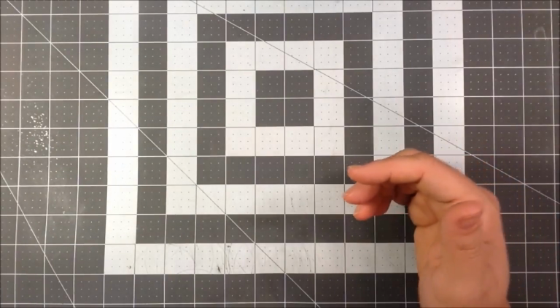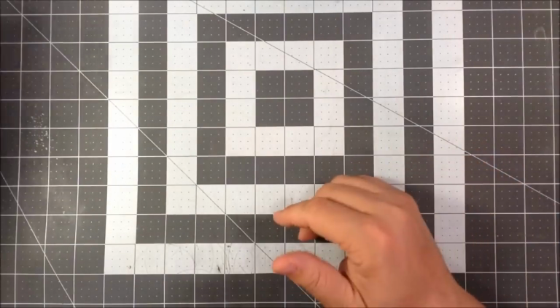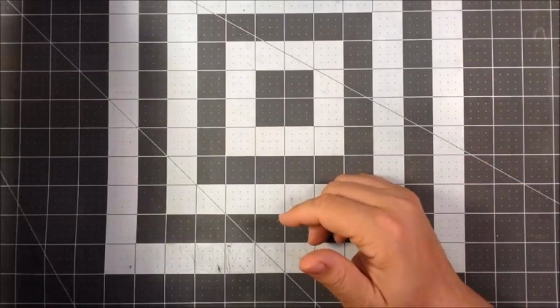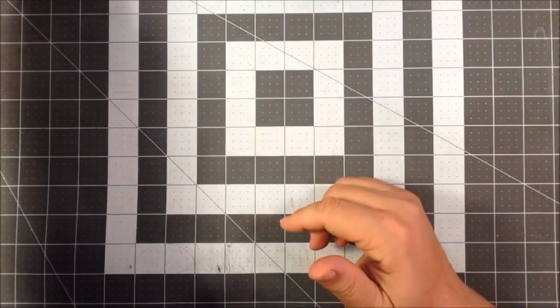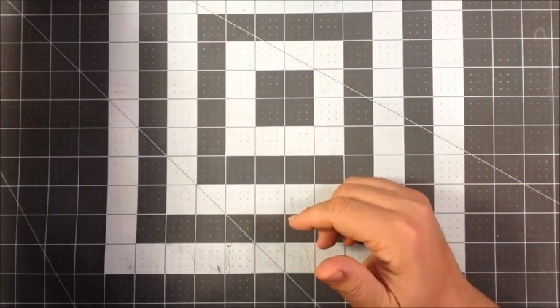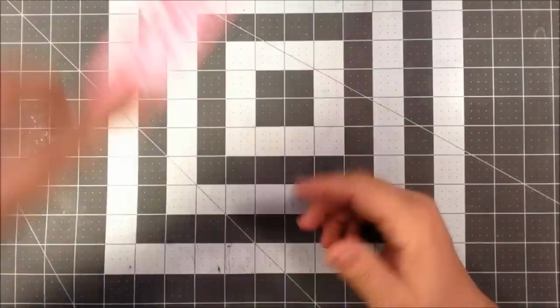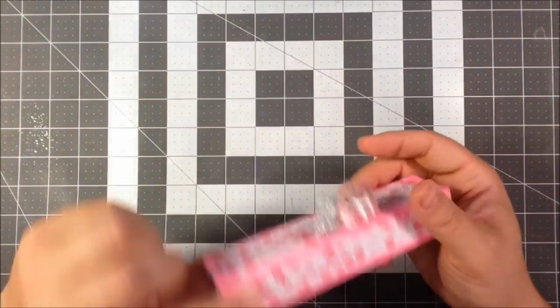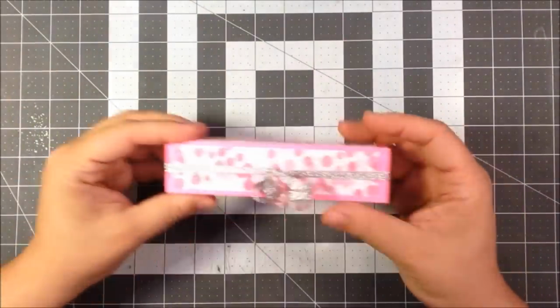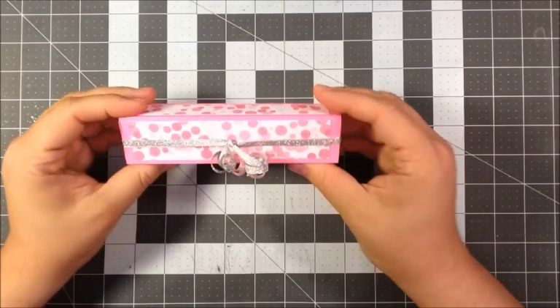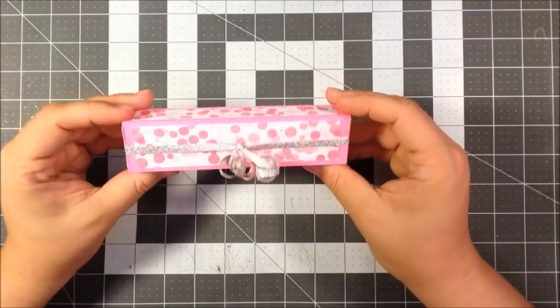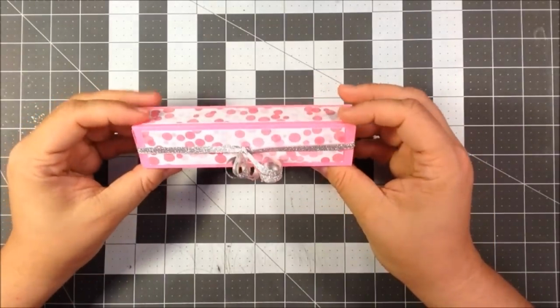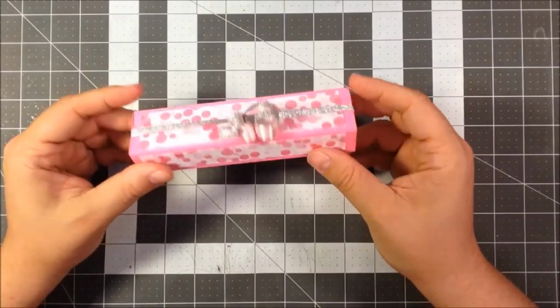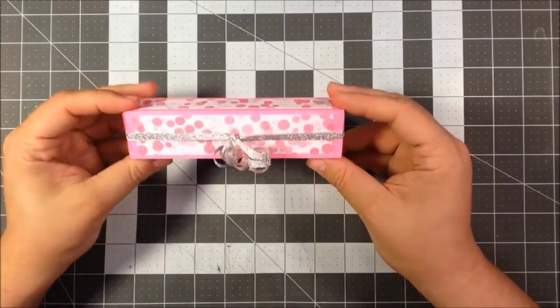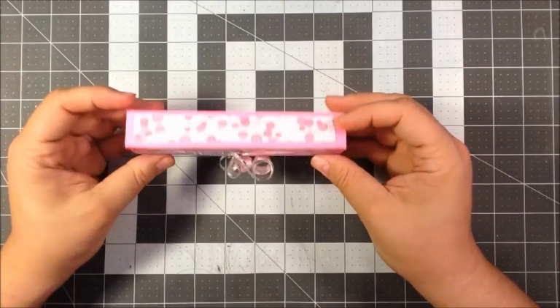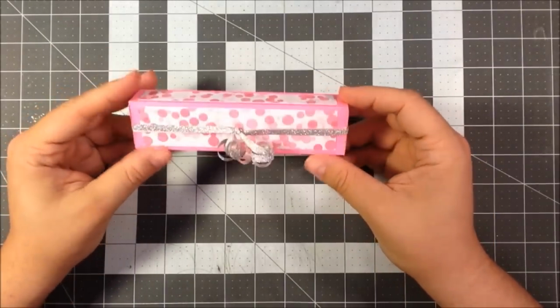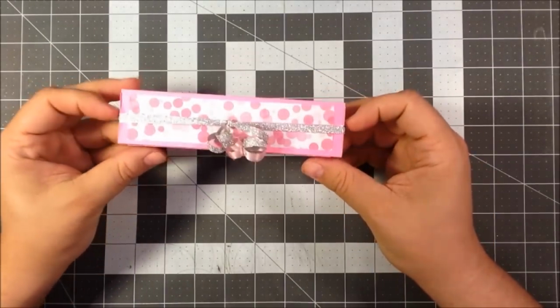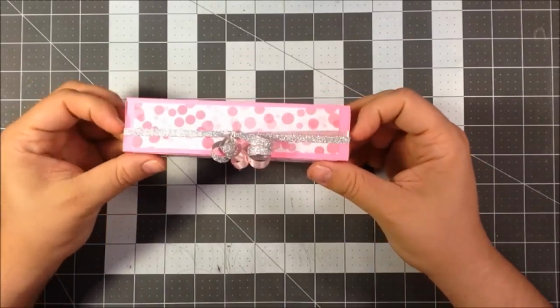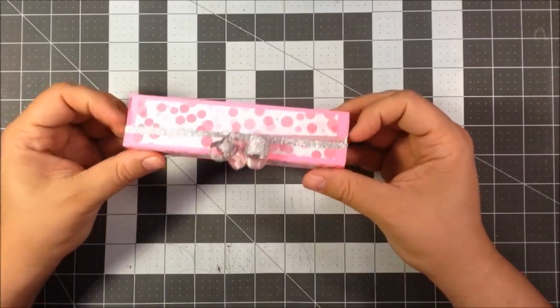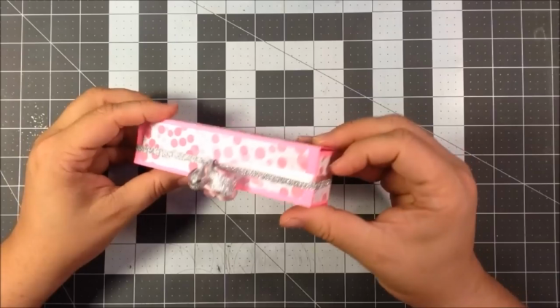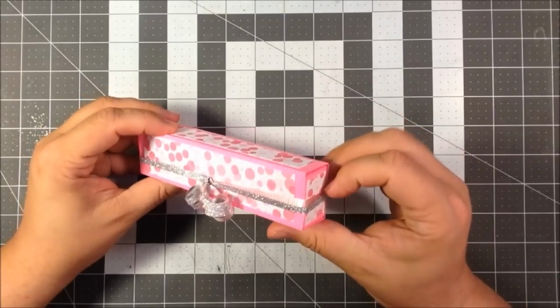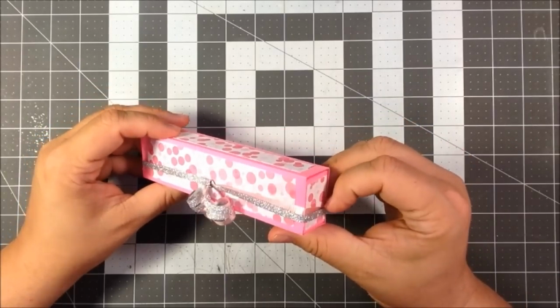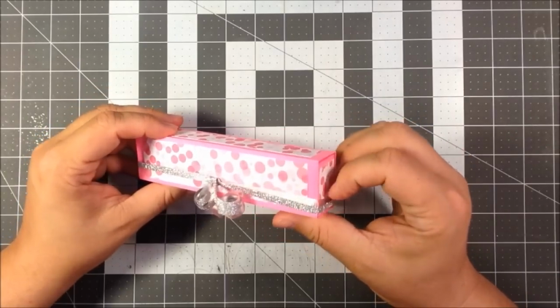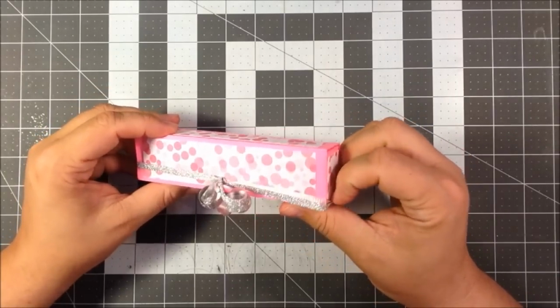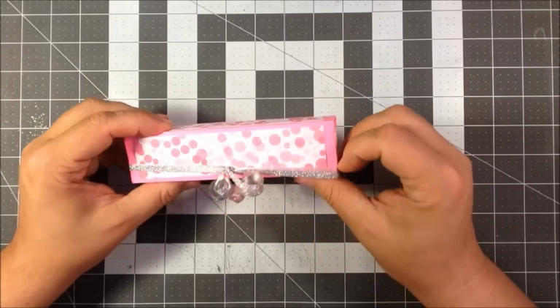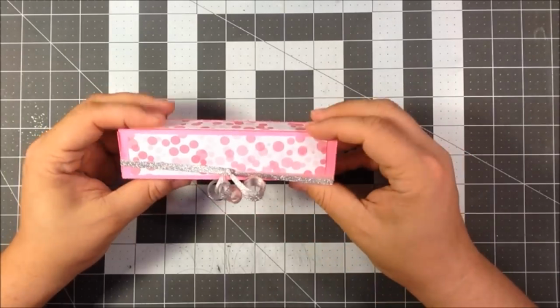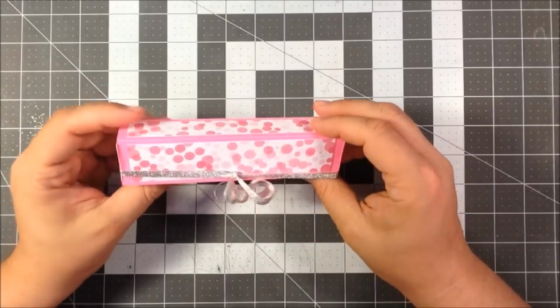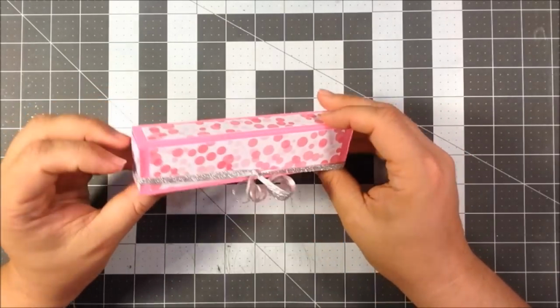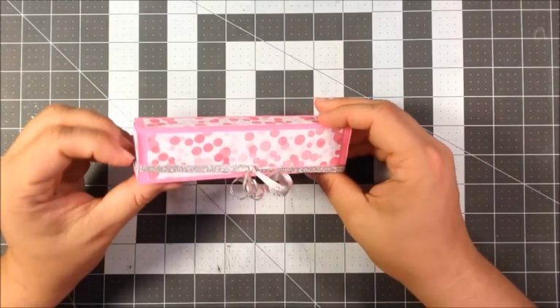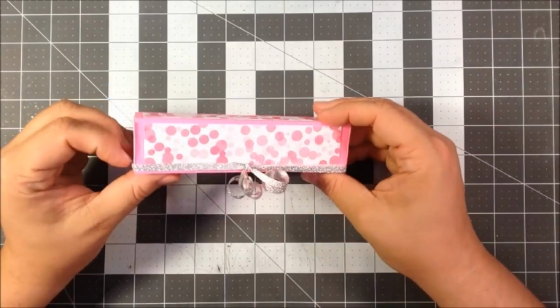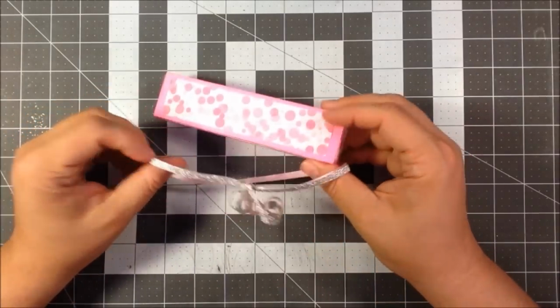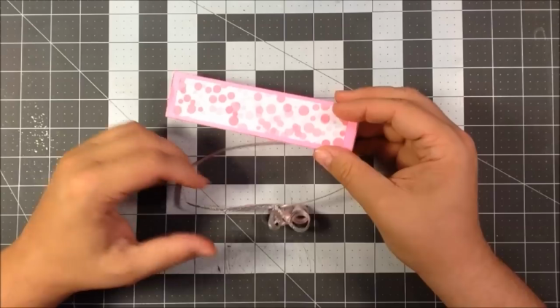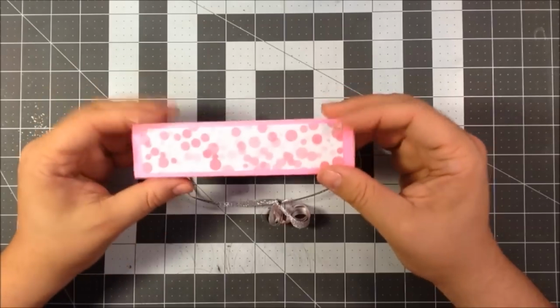I started earlier — I wanted to make sort of like a matchbox kind of box for them, so I started with this one. It came out nice, it's okay, I like it, but it was a pain to do.